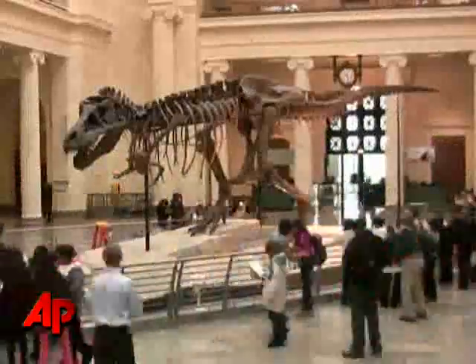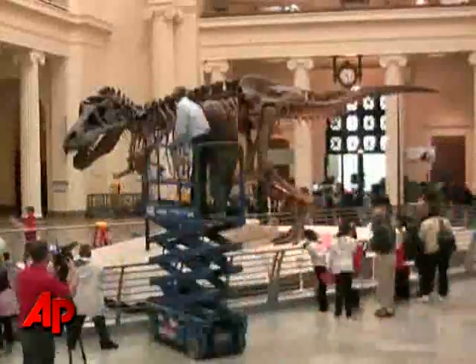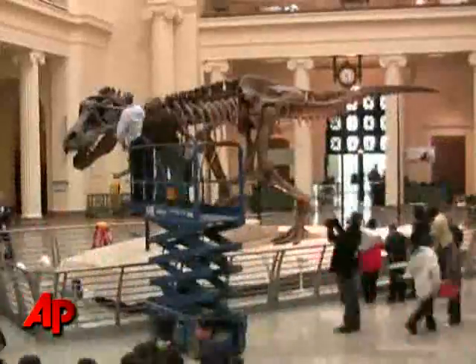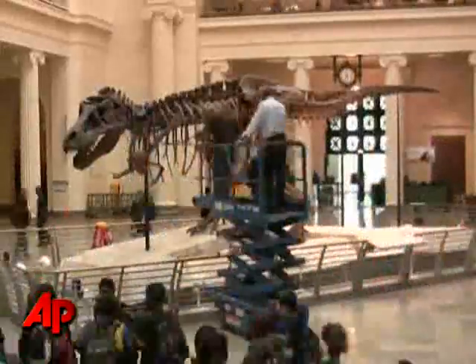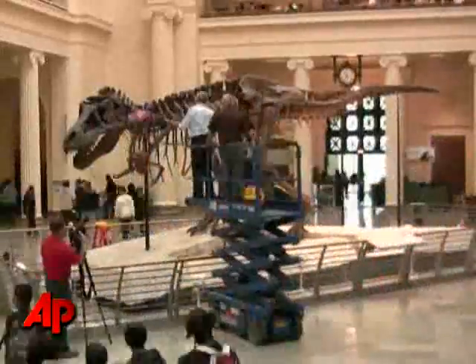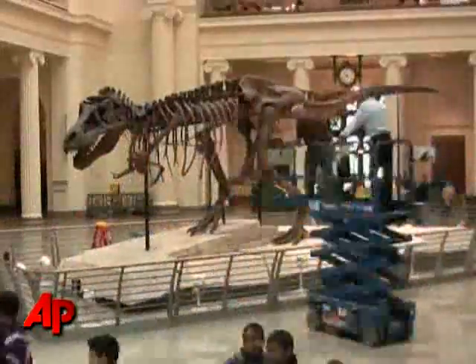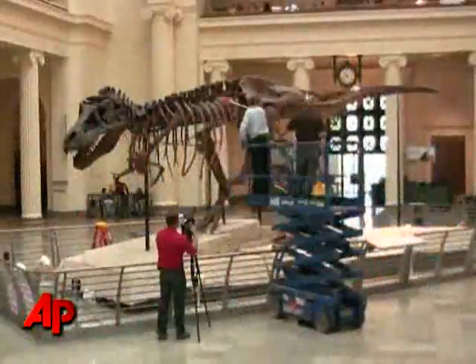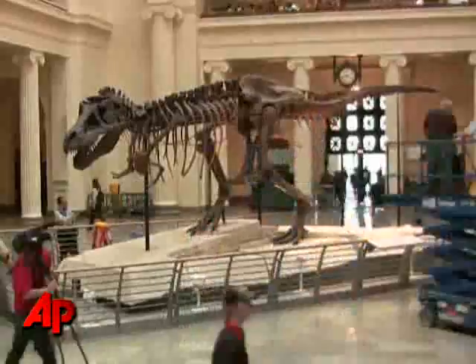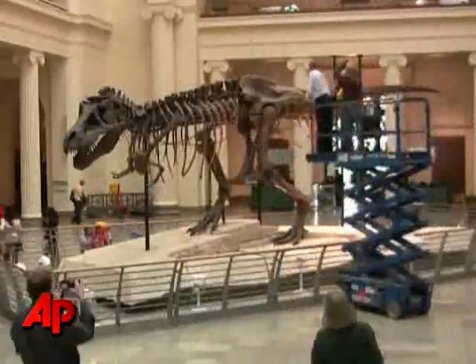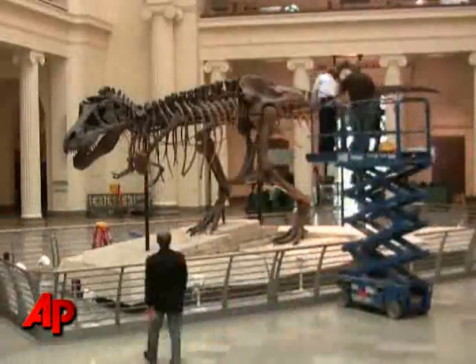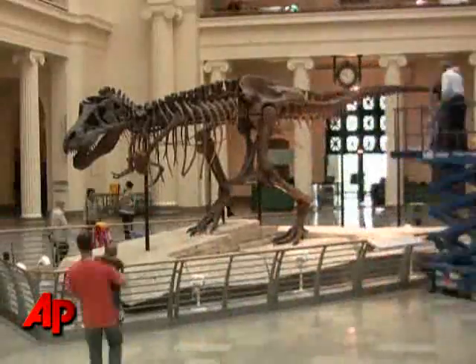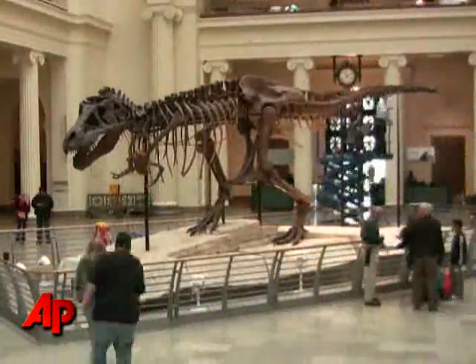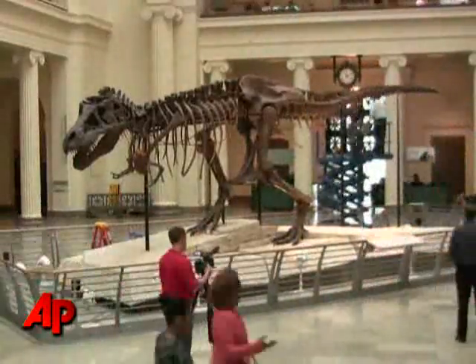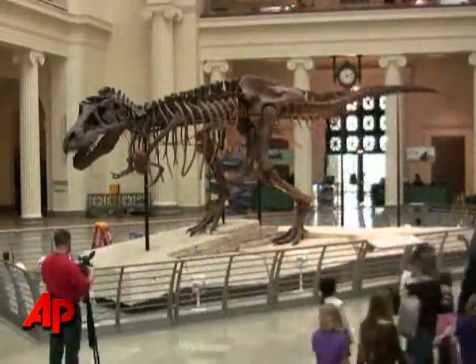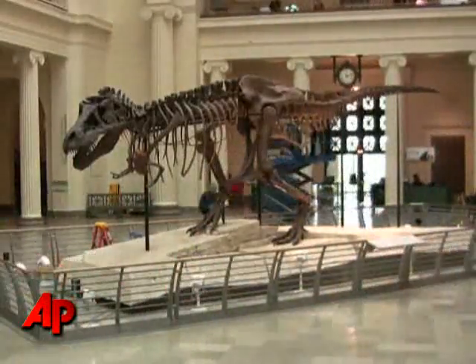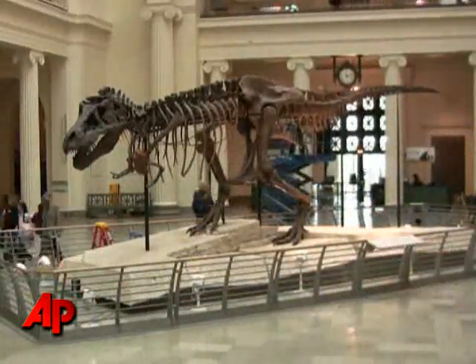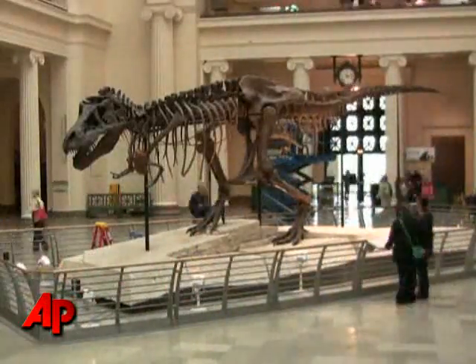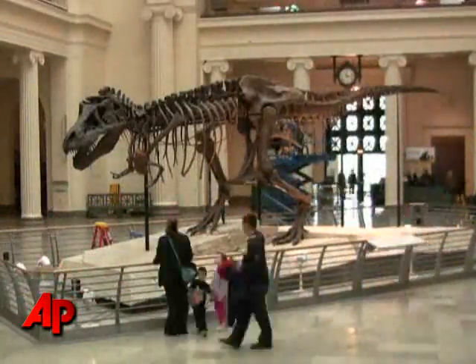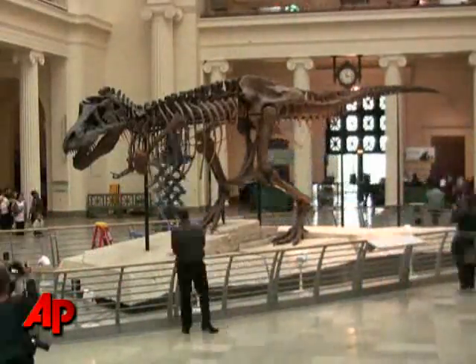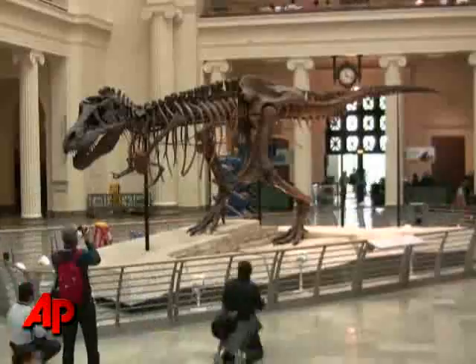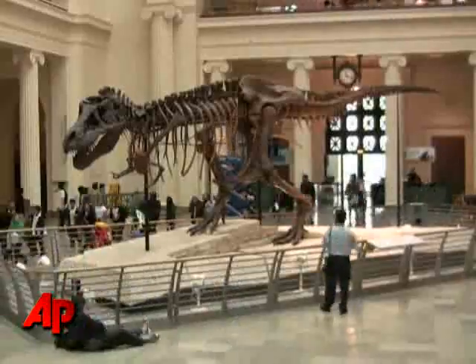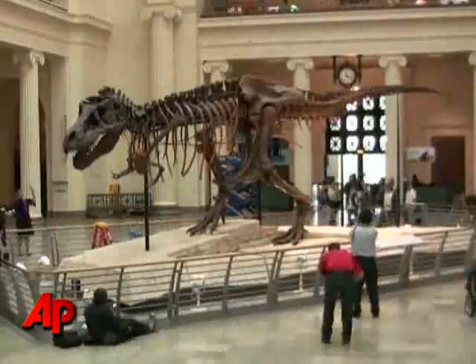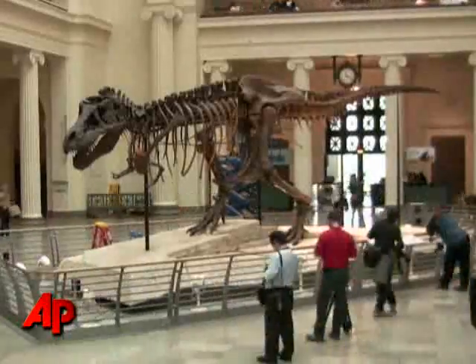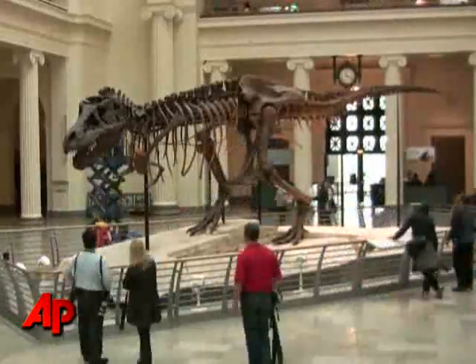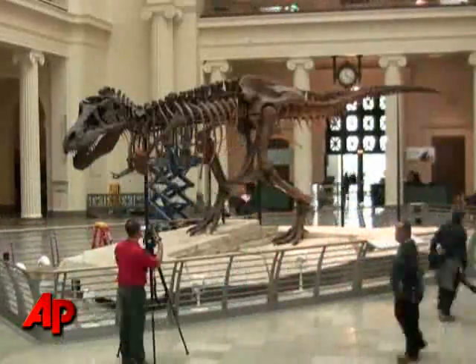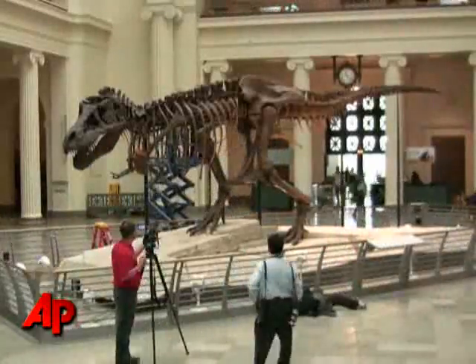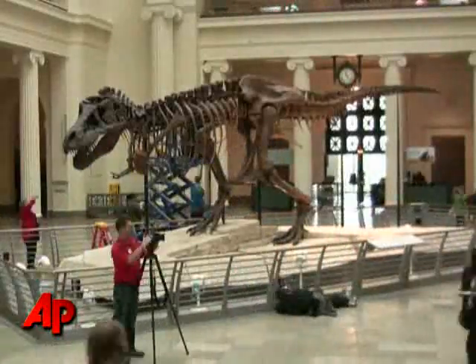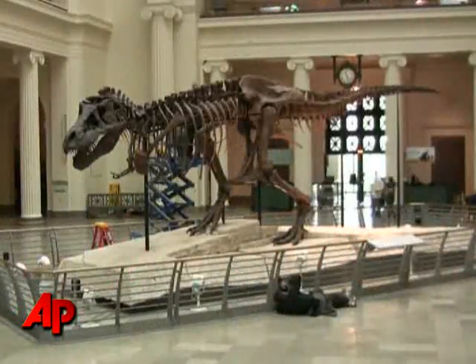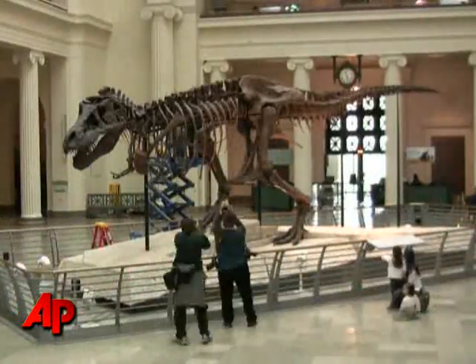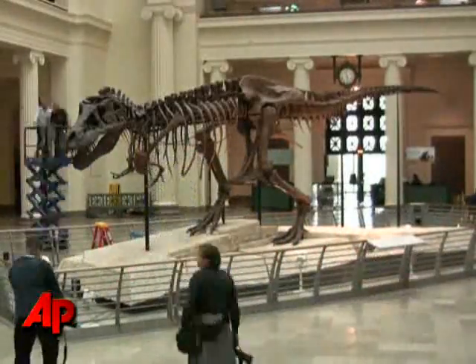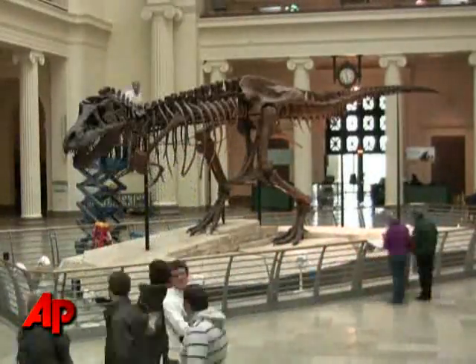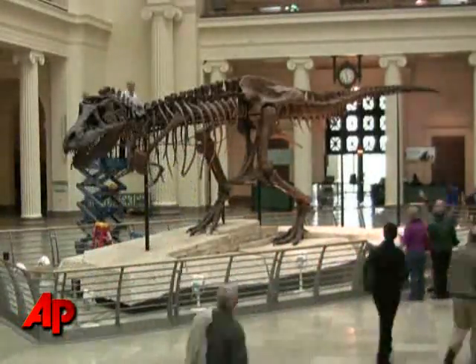After 90 minutes of delicate cleaning, the gray dust is gone from Sue's brown bones. And this $8 million investment goes back to living in our imaginations.